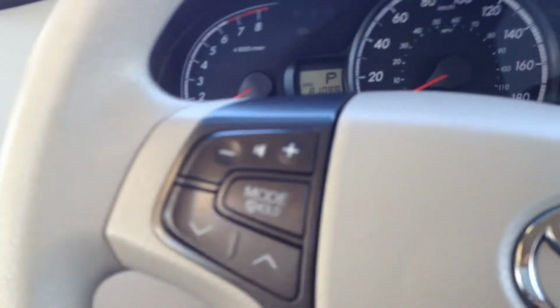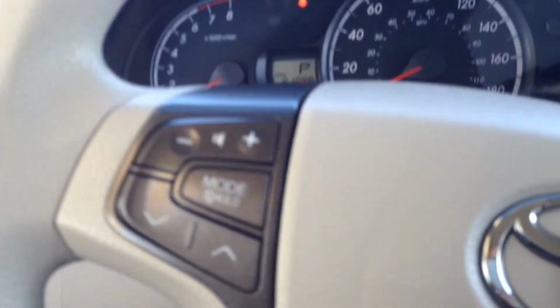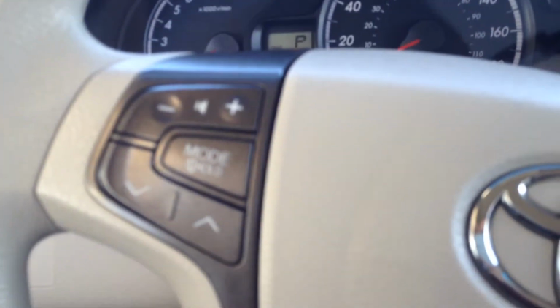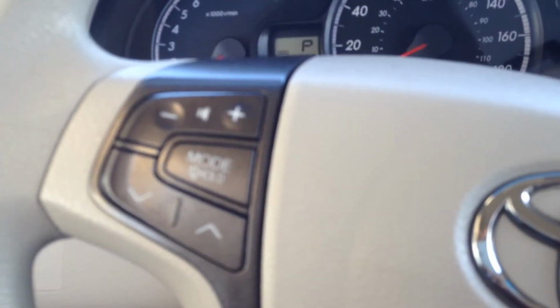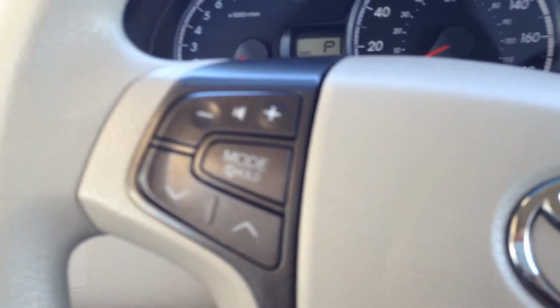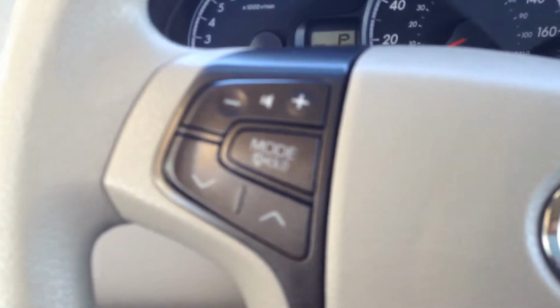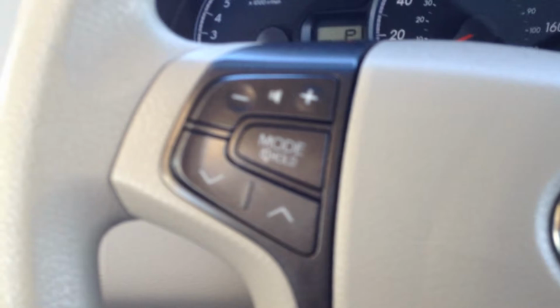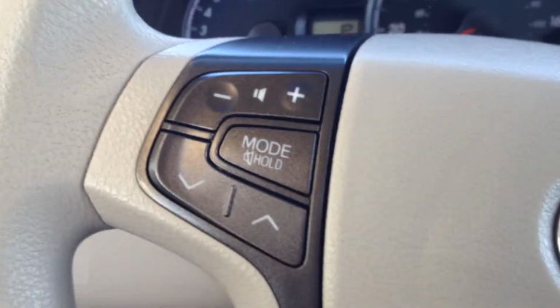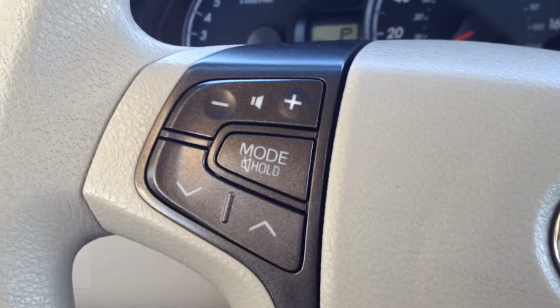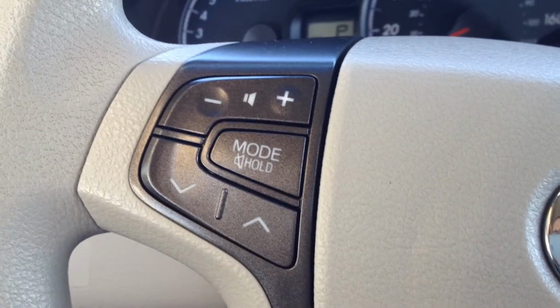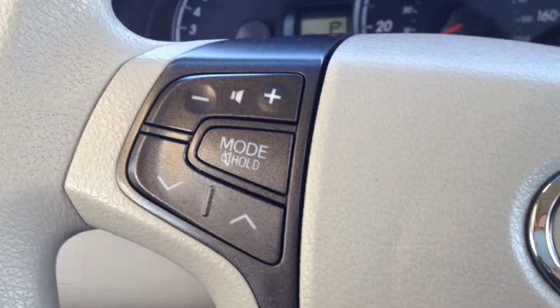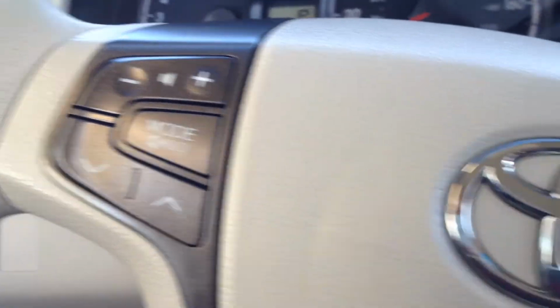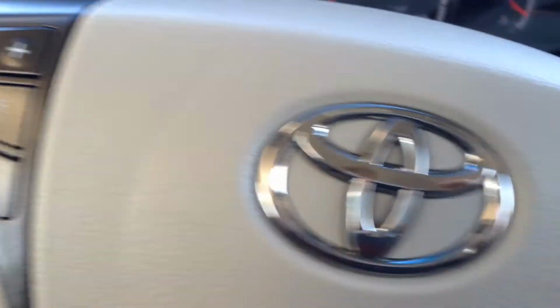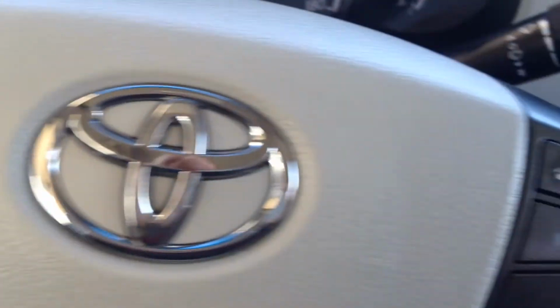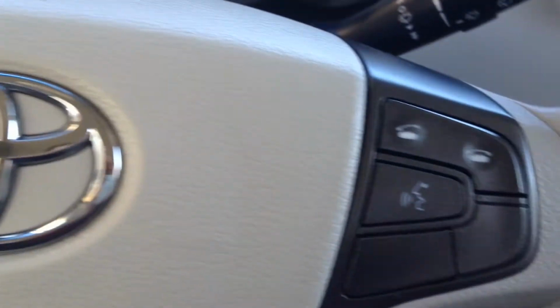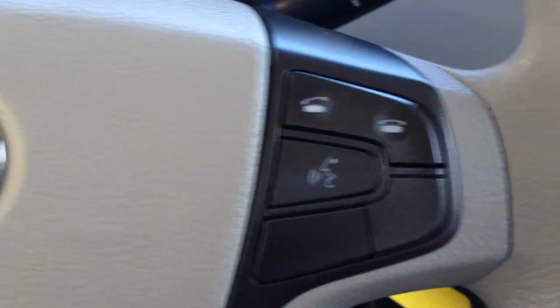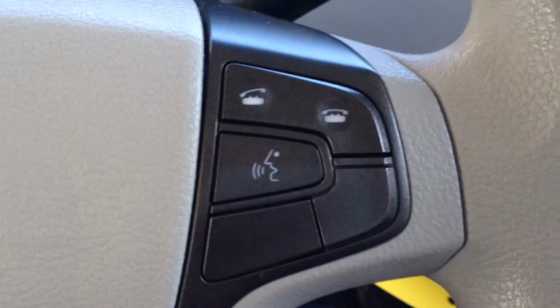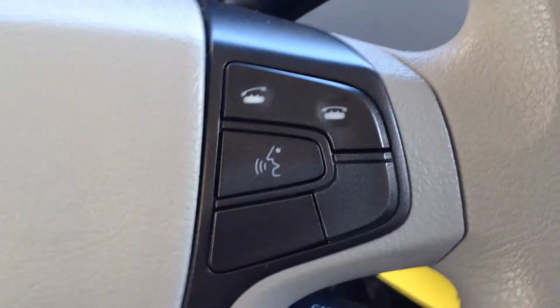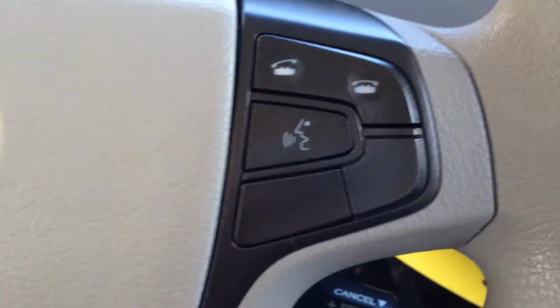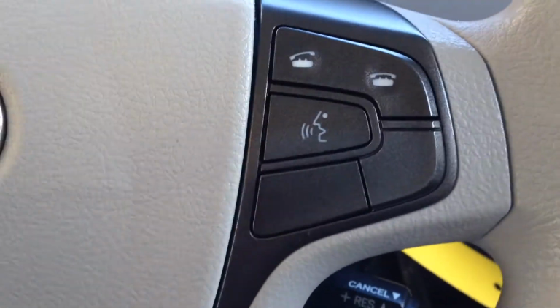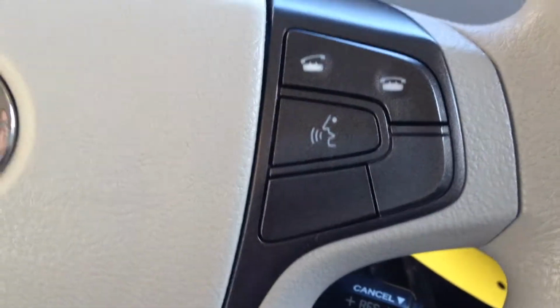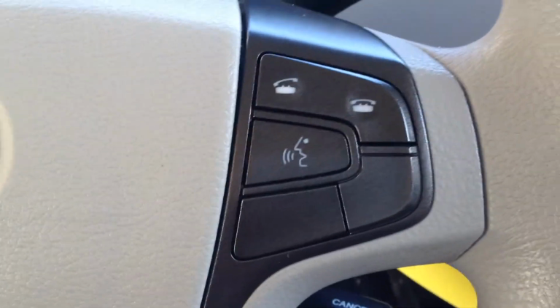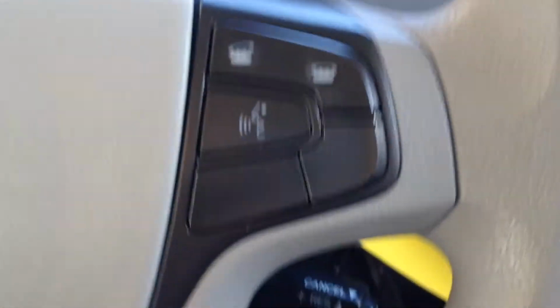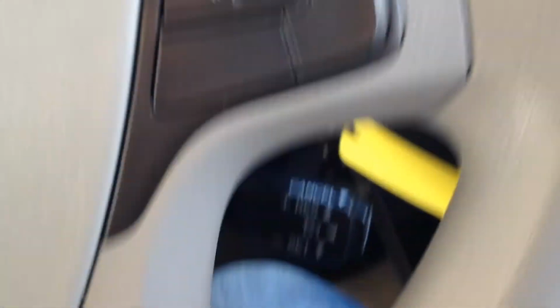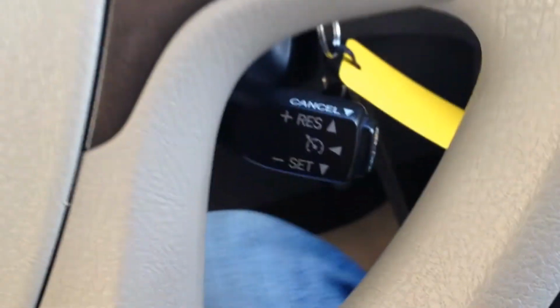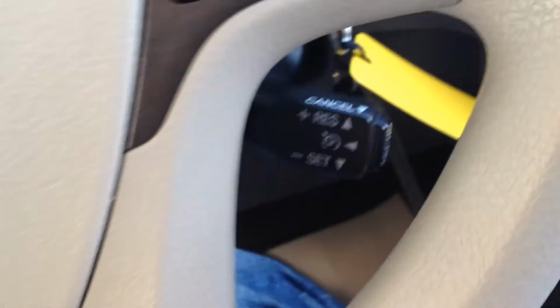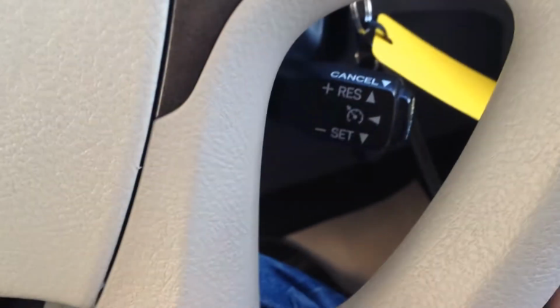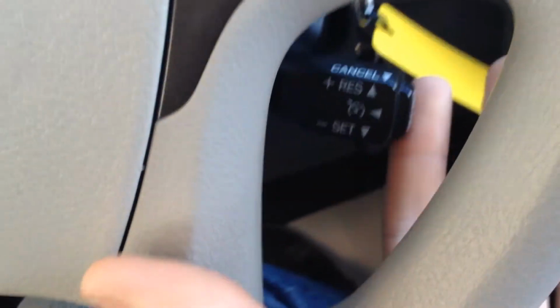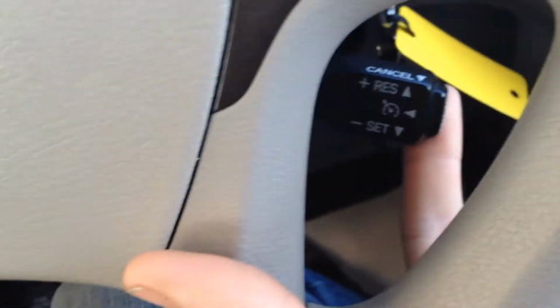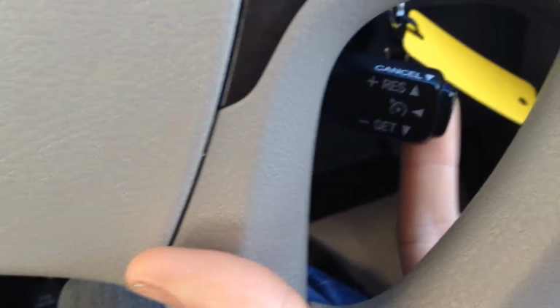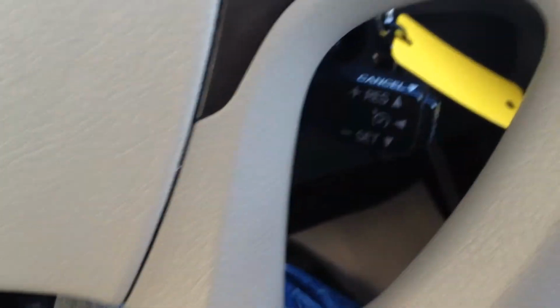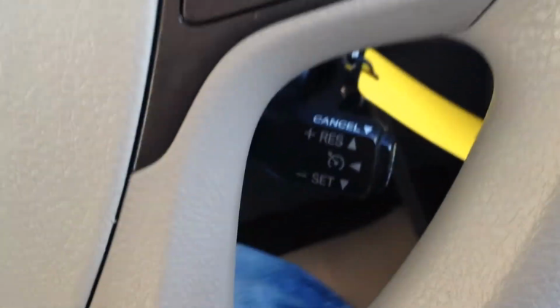Audio control on the left-hand side of the steering wheel, Bluetooth on the right-hand side, and cruise control right underneath the Bluetooth, as you can see.